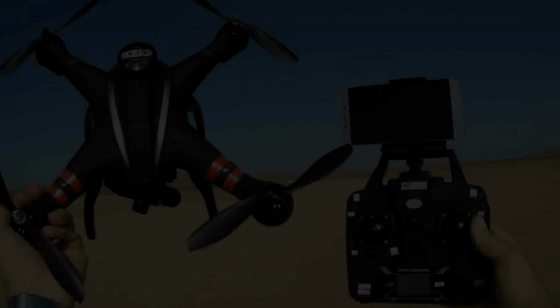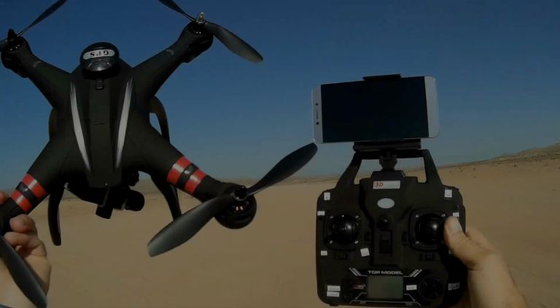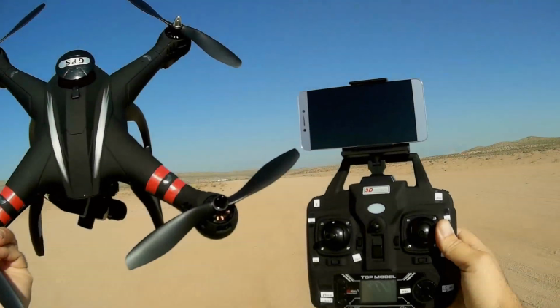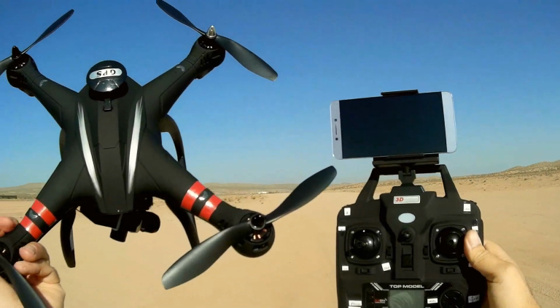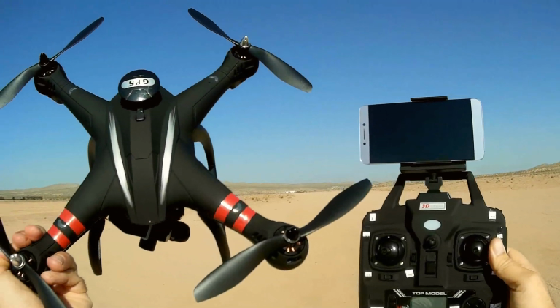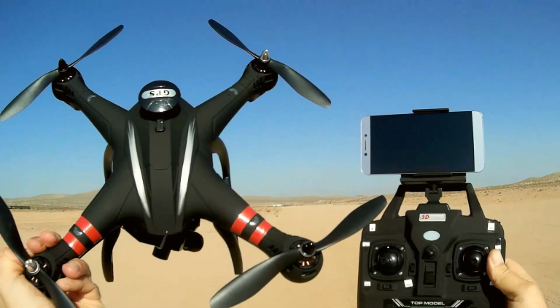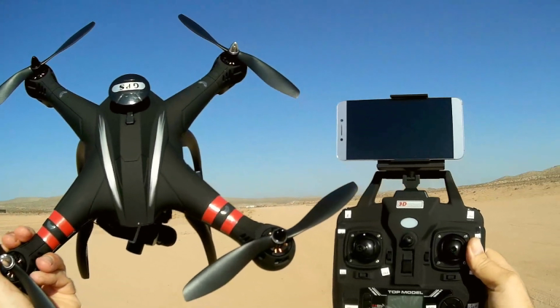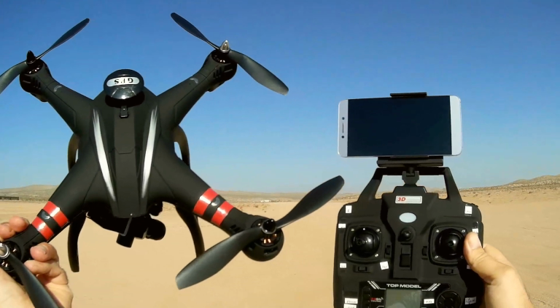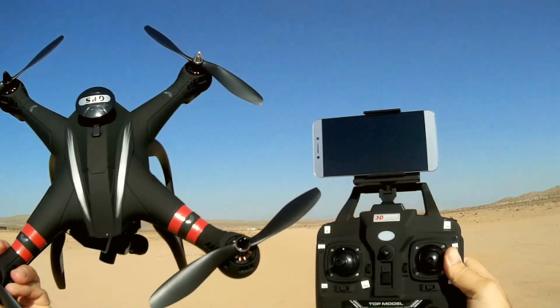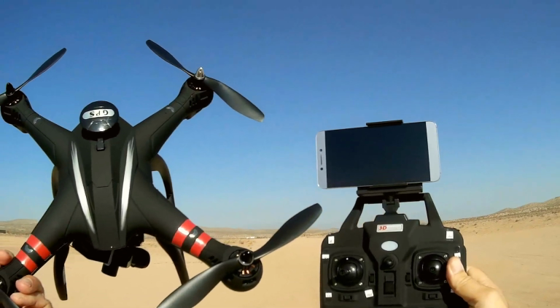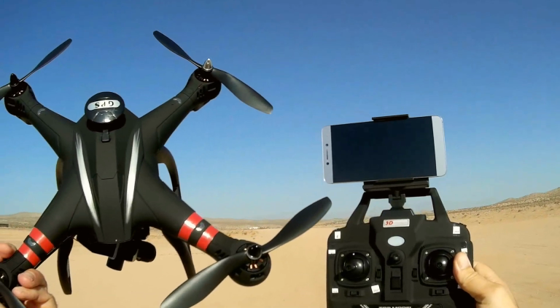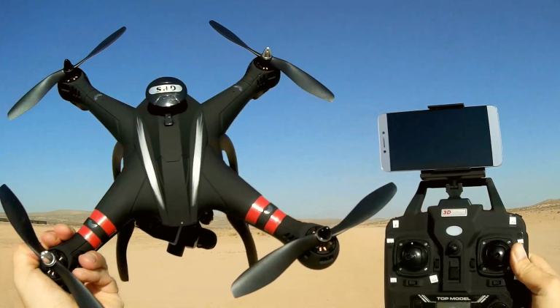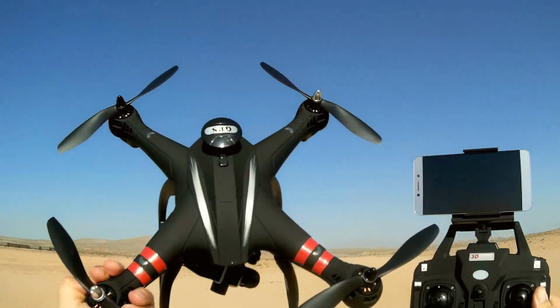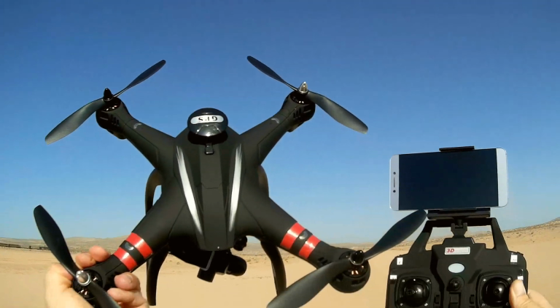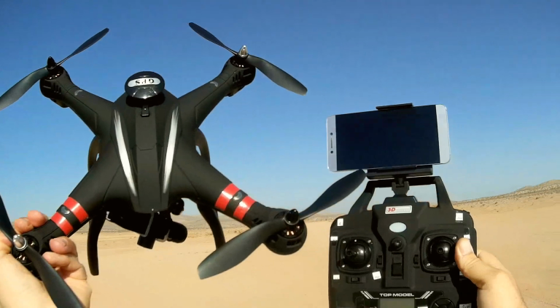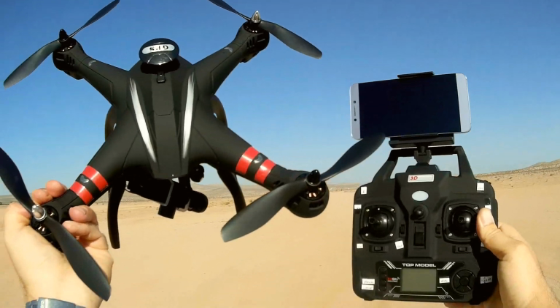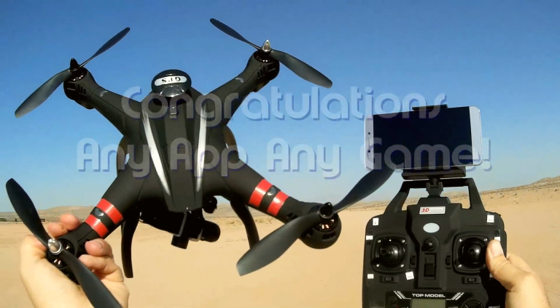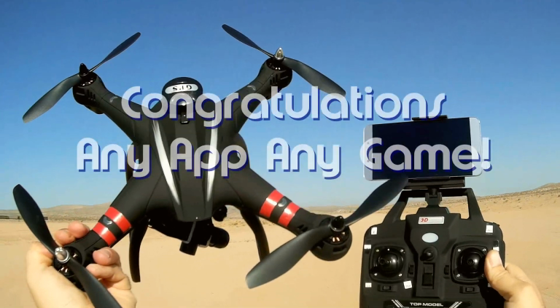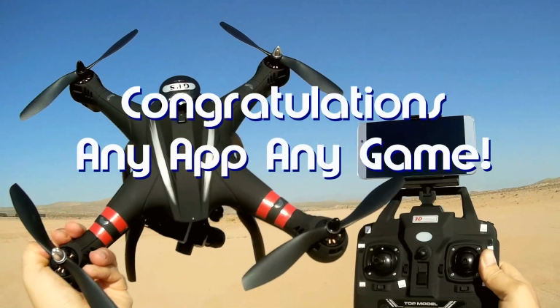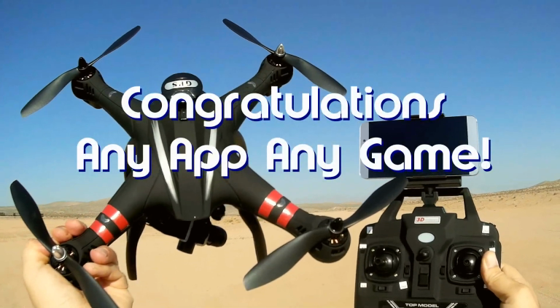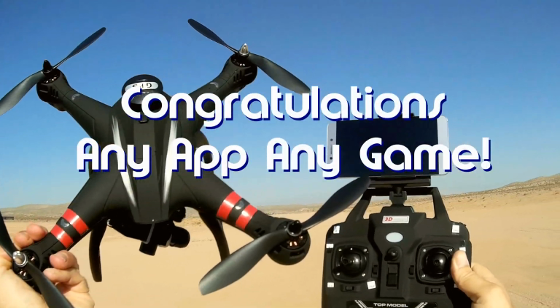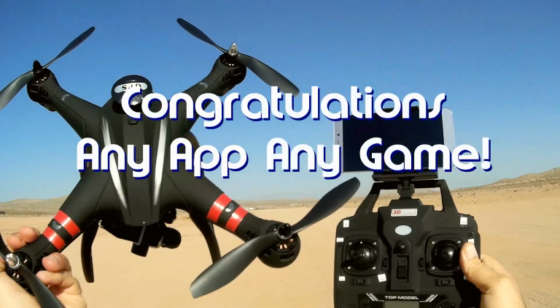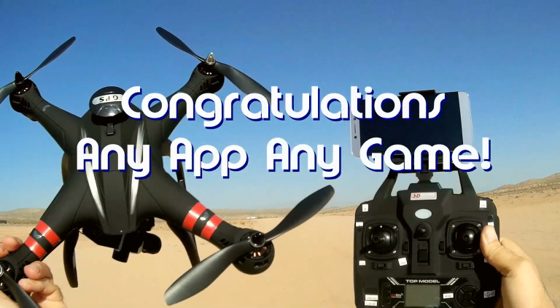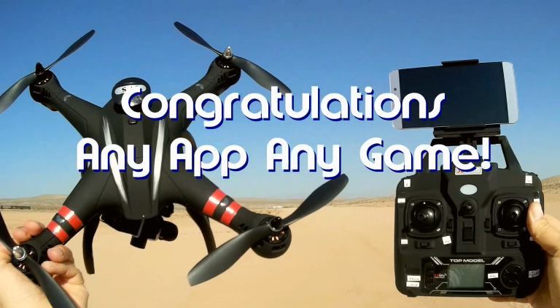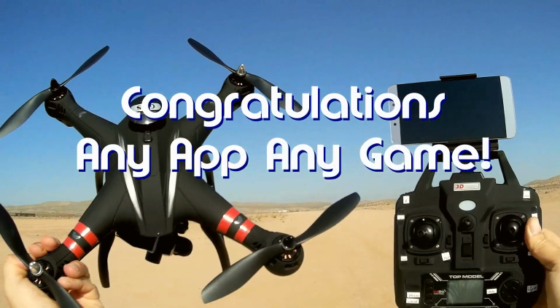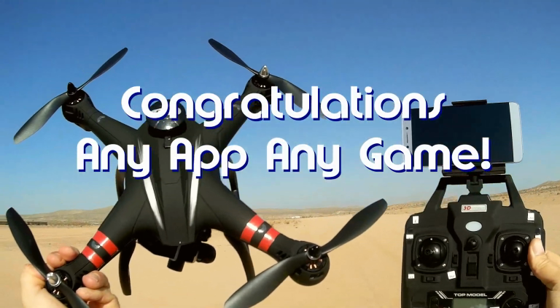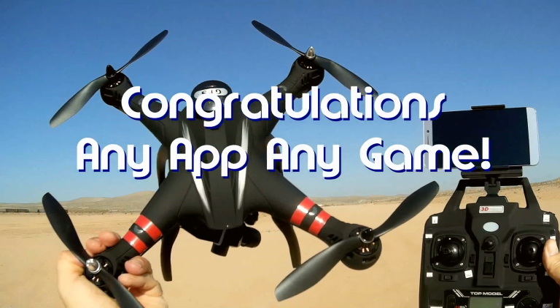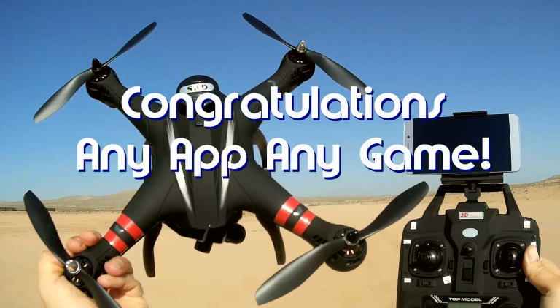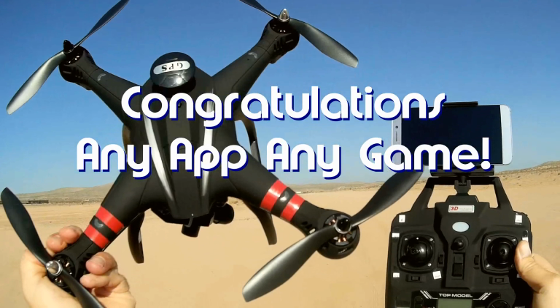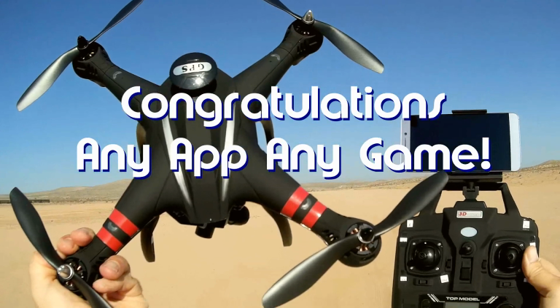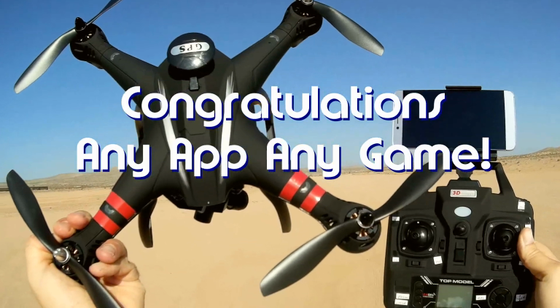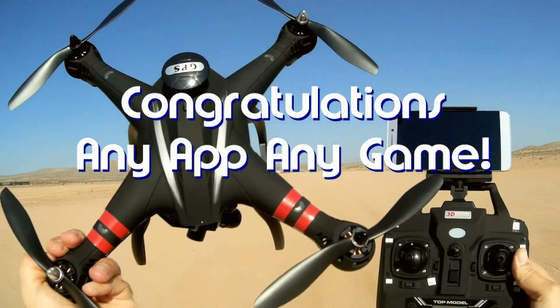Good morning, QuadCopter101 here. Before we get started, let's get the shout-out out of the way. Today's shout-out goes to Any App, Any Game, who was the first to say 'first' in one of my recent videos. So congratulations.